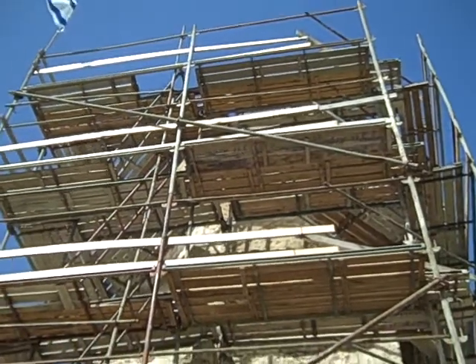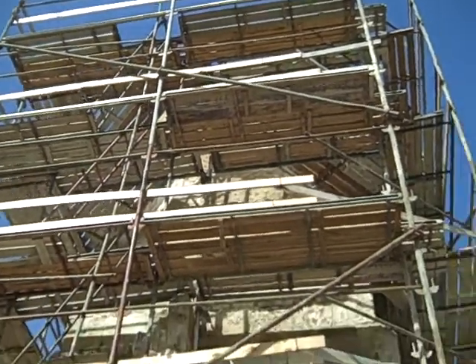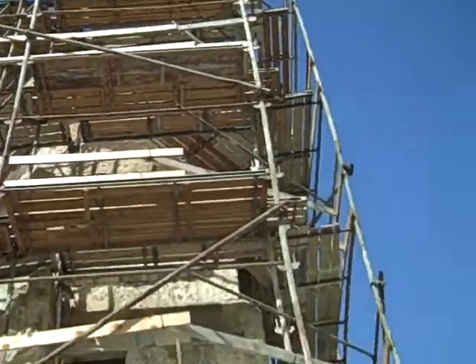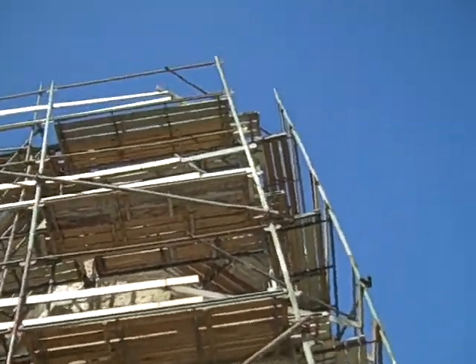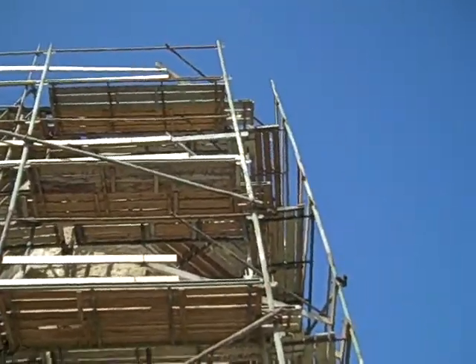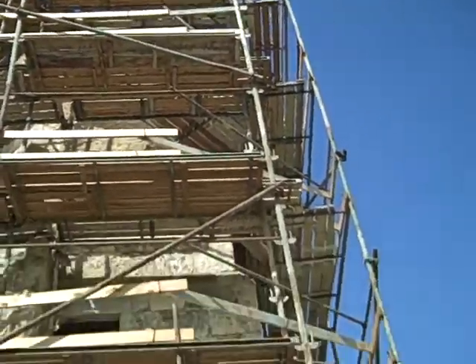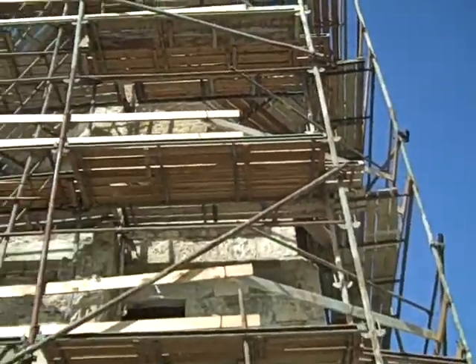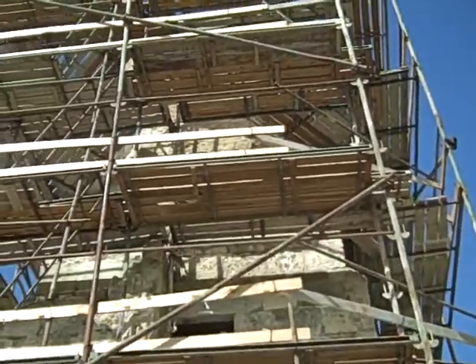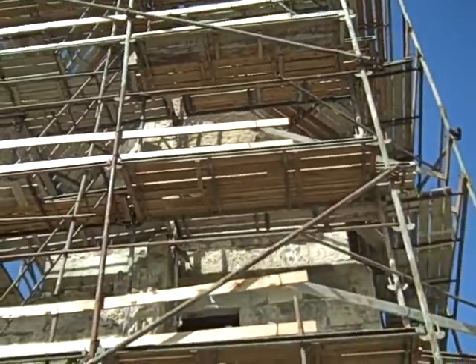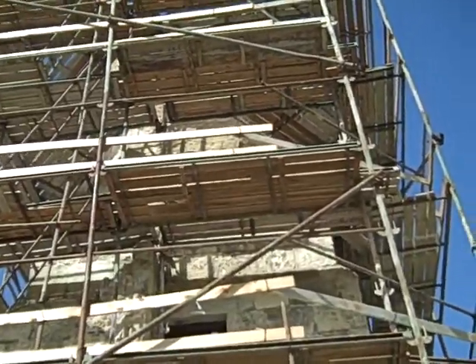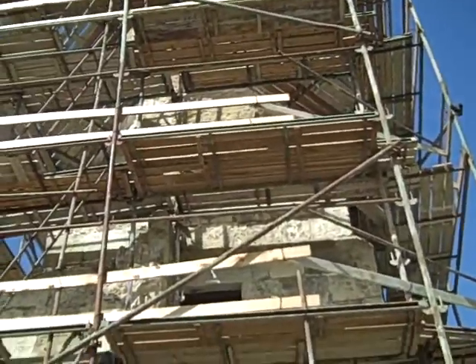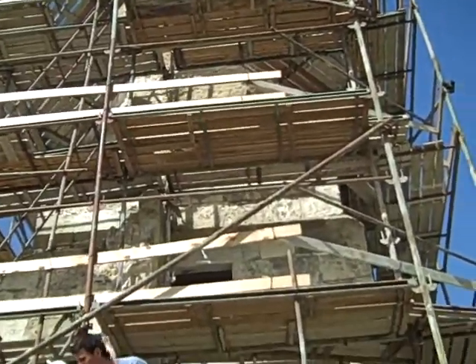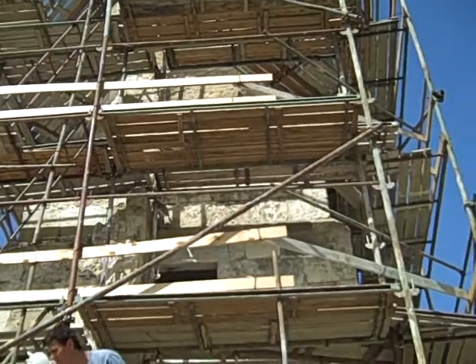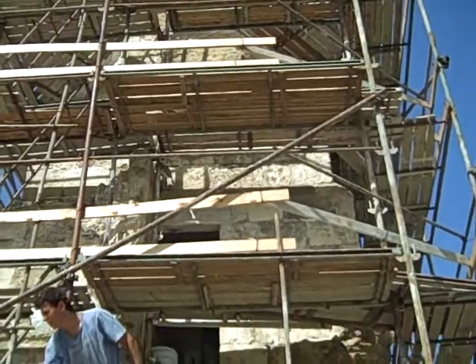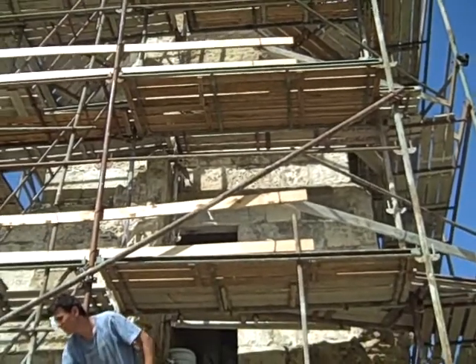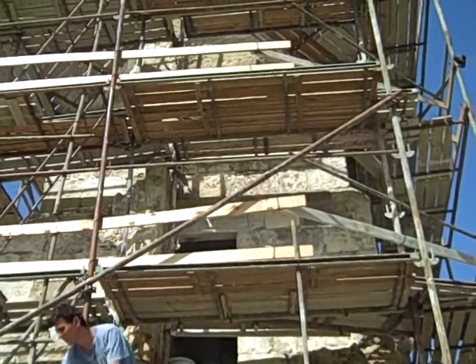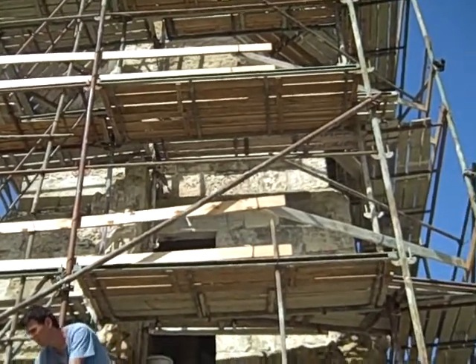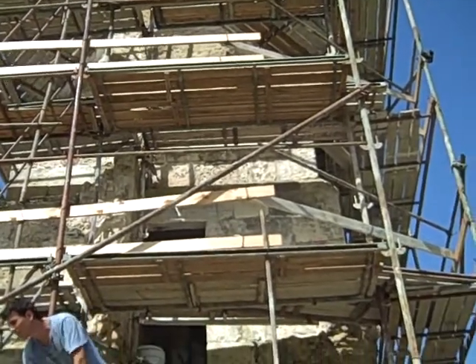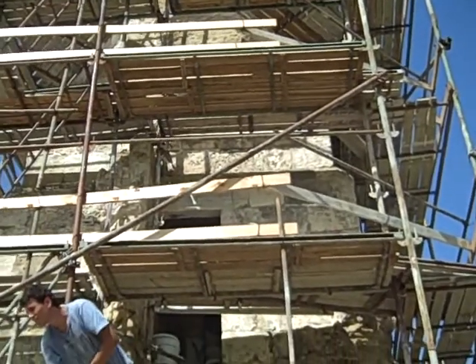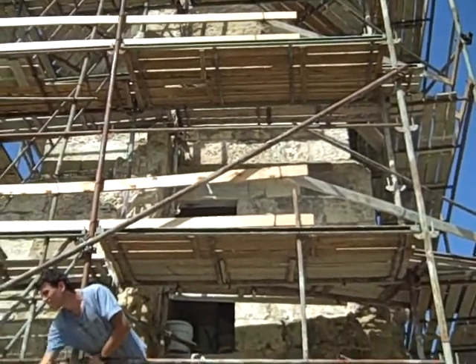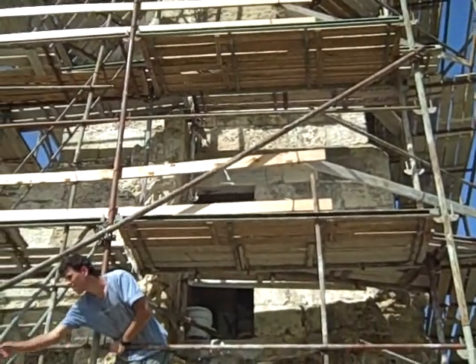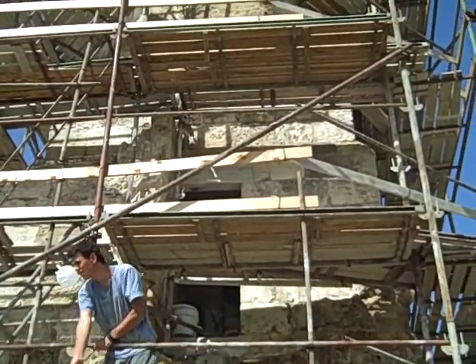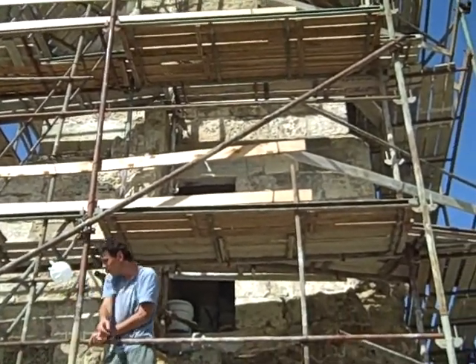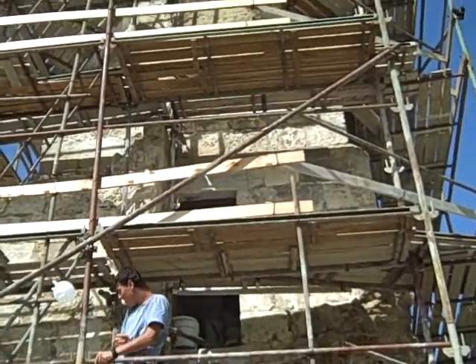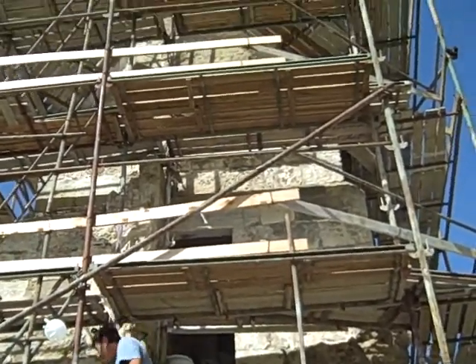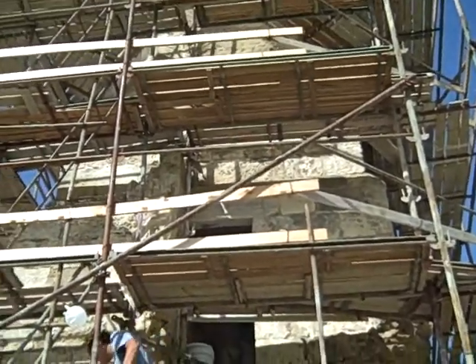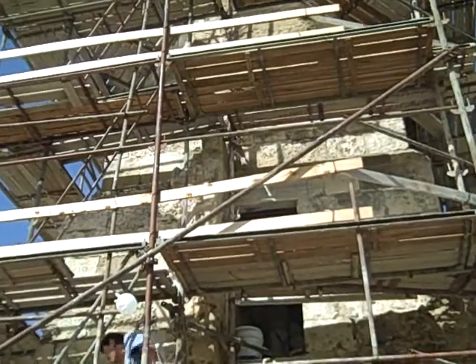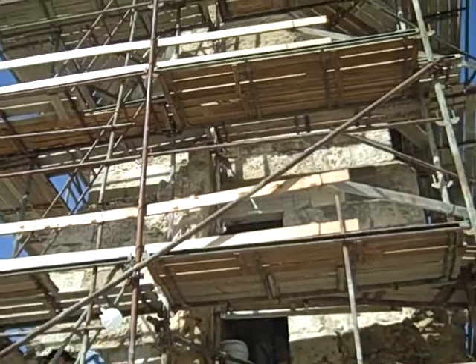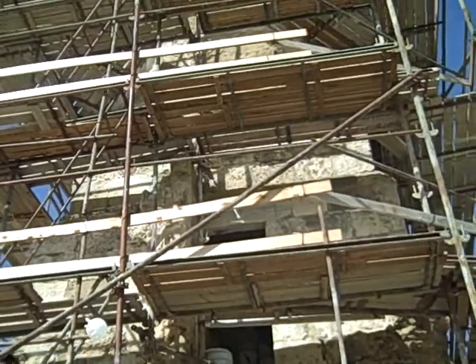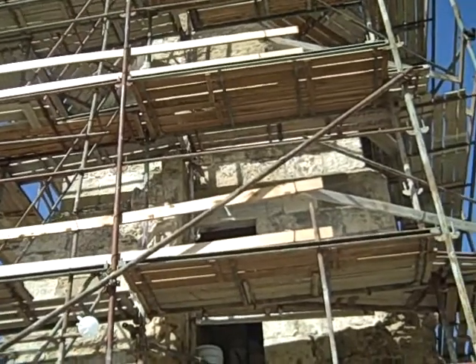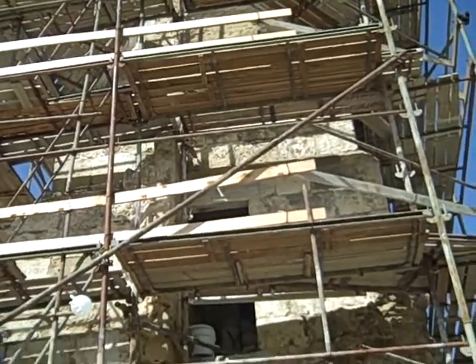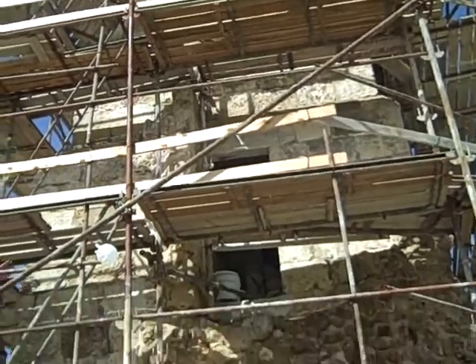Reconstruction work is going on in the minaret of Yavna, which was built in 1337 from the Egyptian ruler, a command to the local ruler in Ramla in this area, to build it.